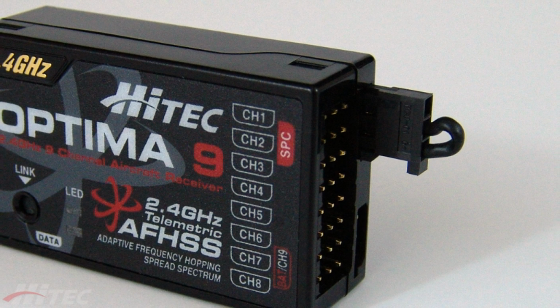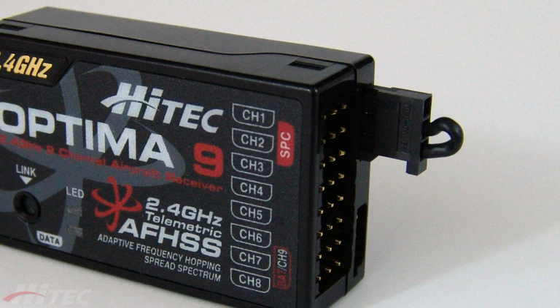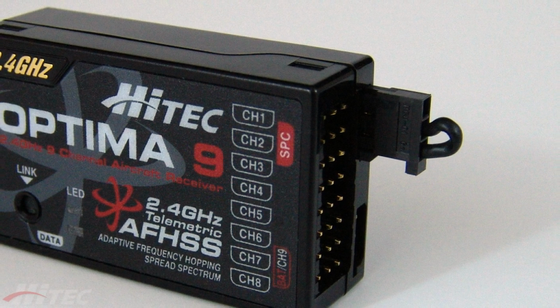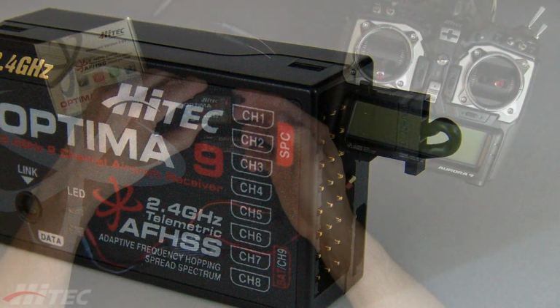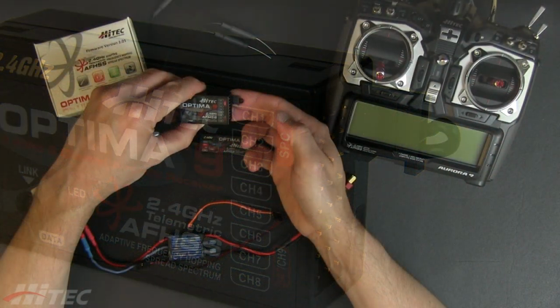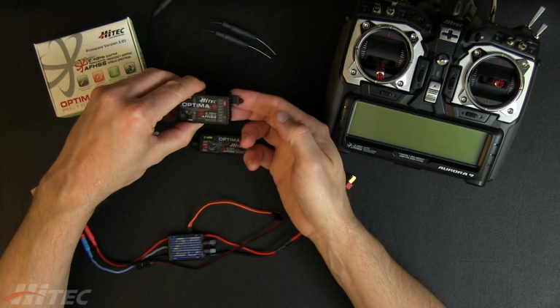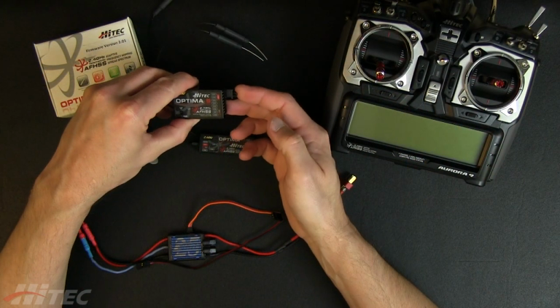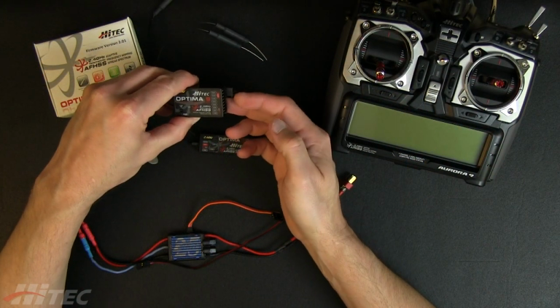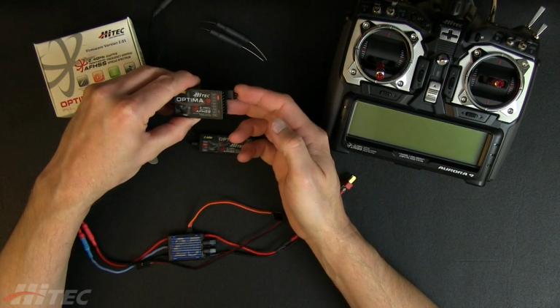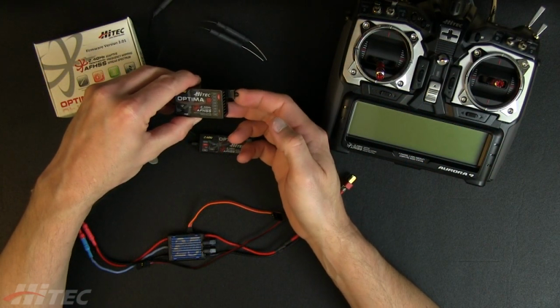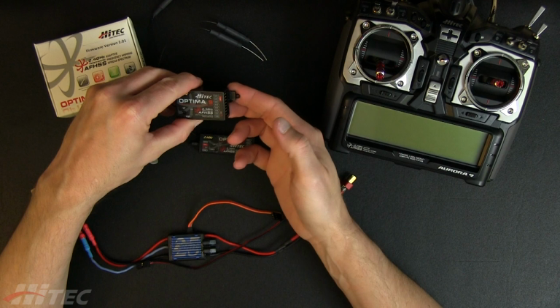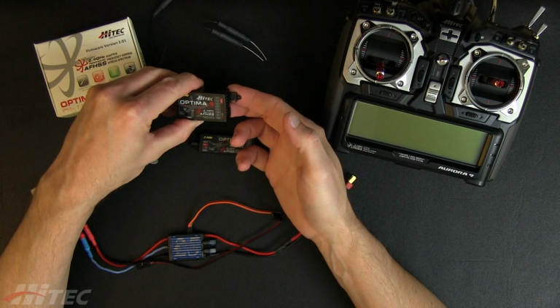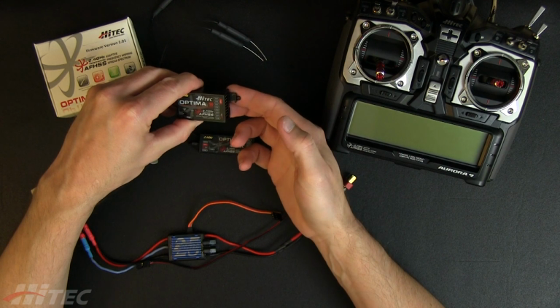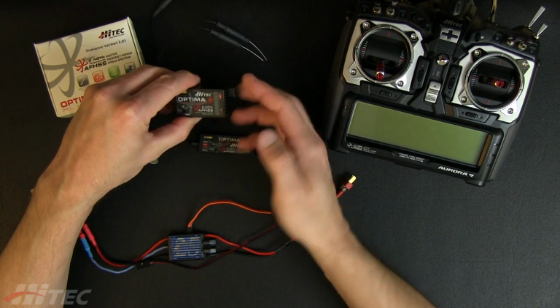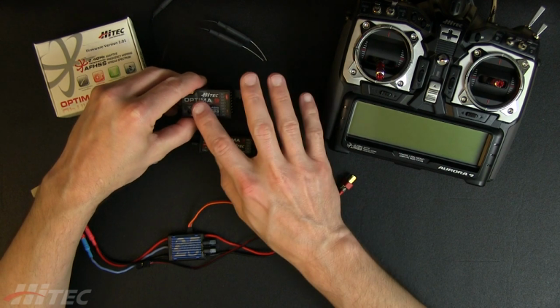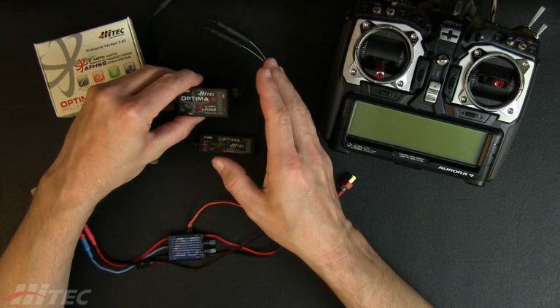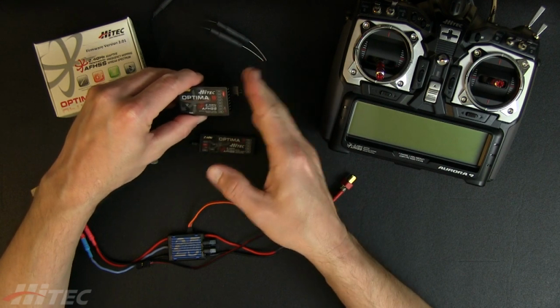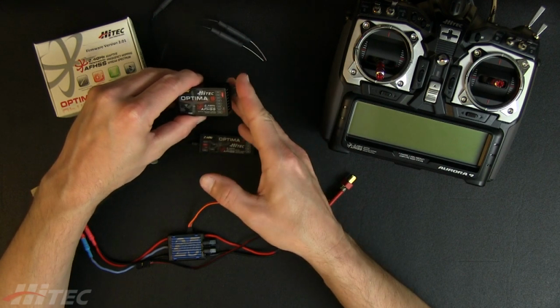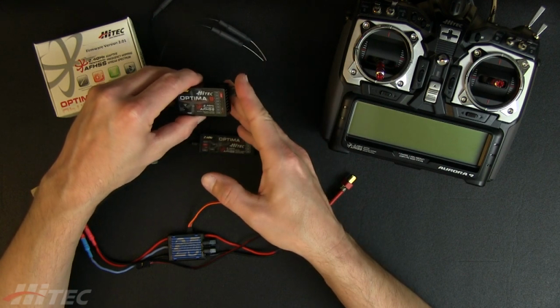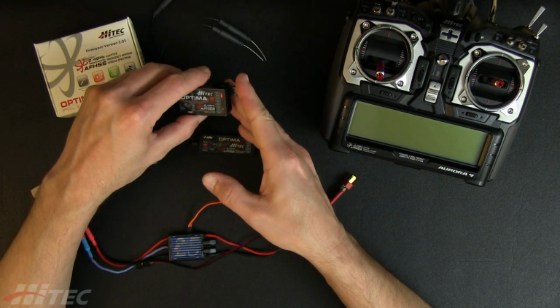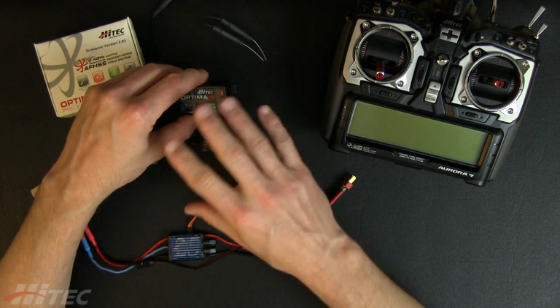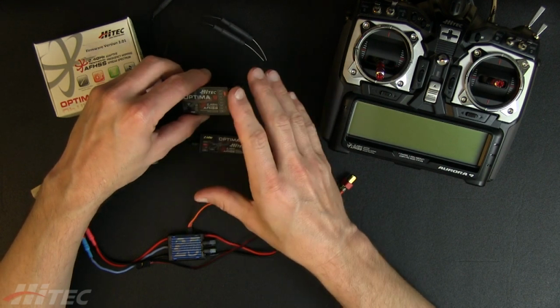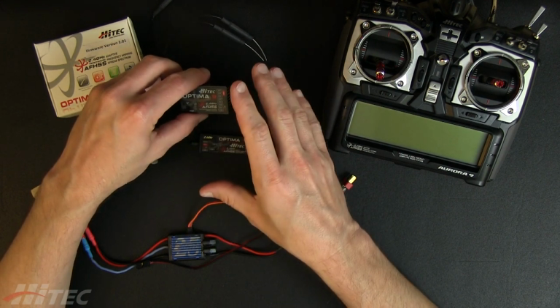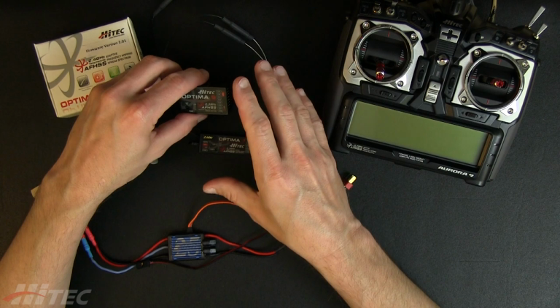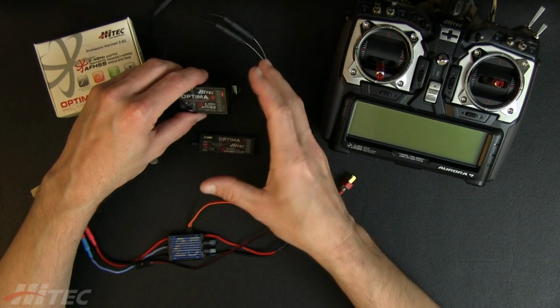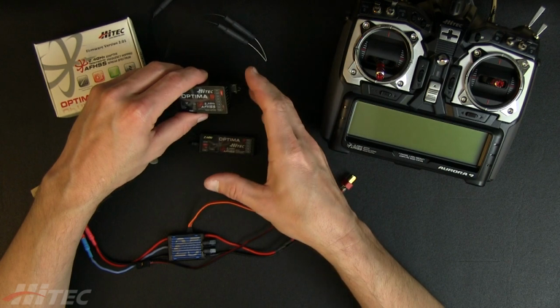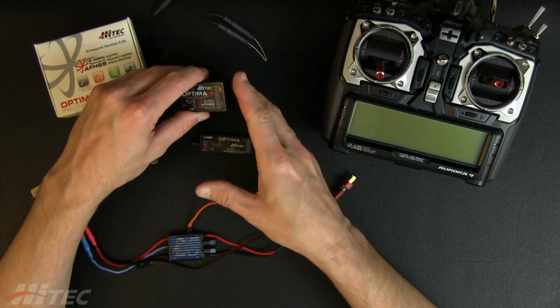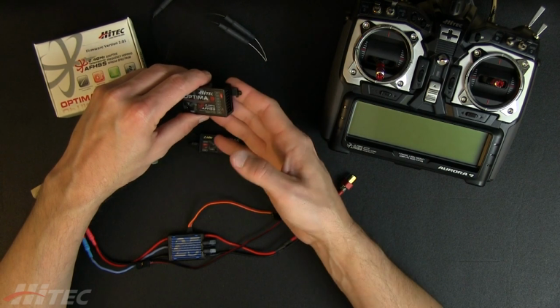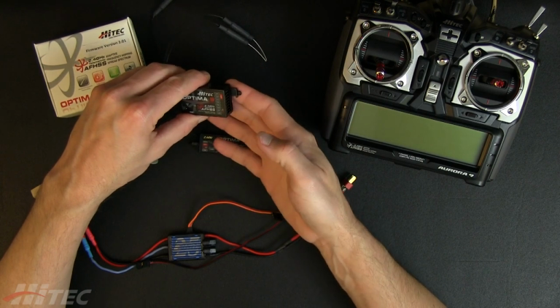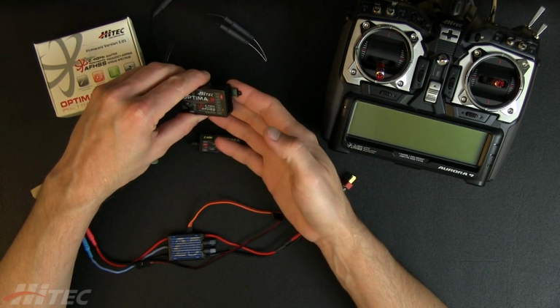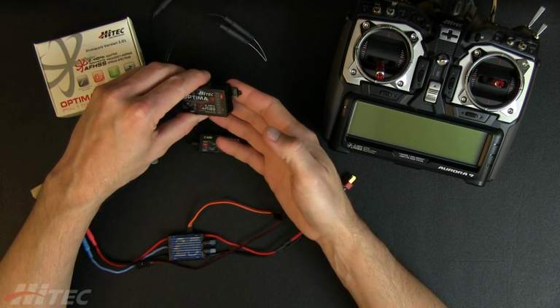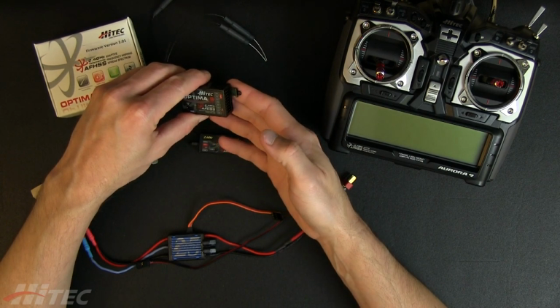The SPC port comes from the factory with the plug installed. This is just a little loopback from the positive to the data side that tells the receiver that you're not using the SPC port. For normal operations and normal hookups, you don't use the SPC port — you want to have that plug in place.